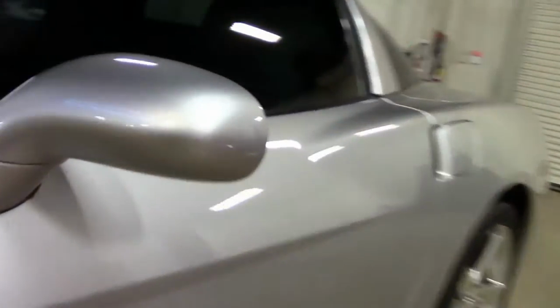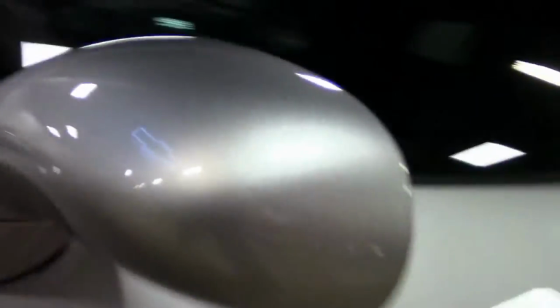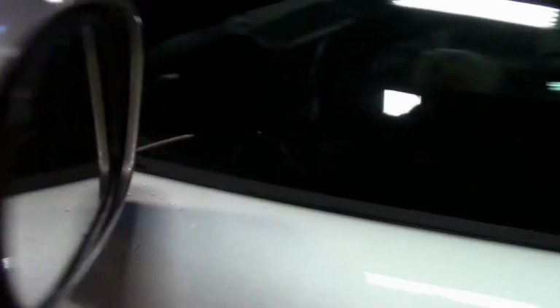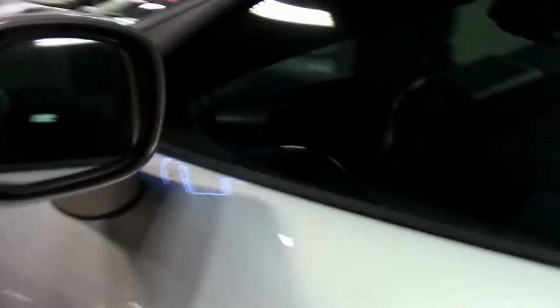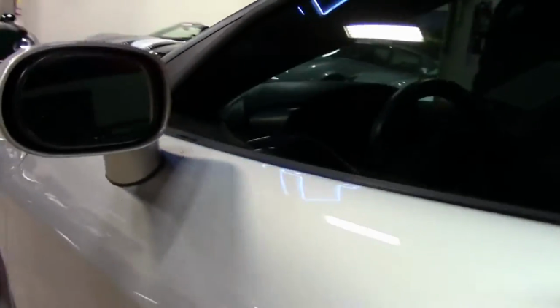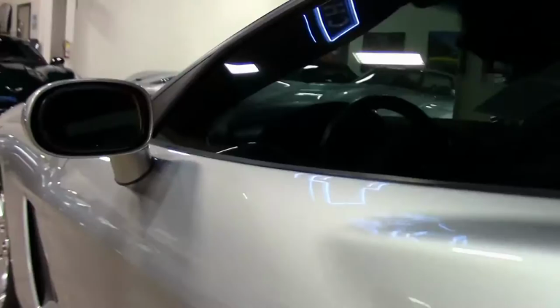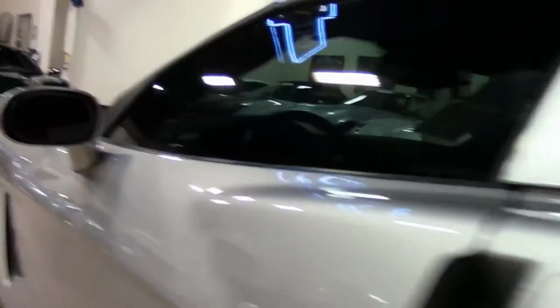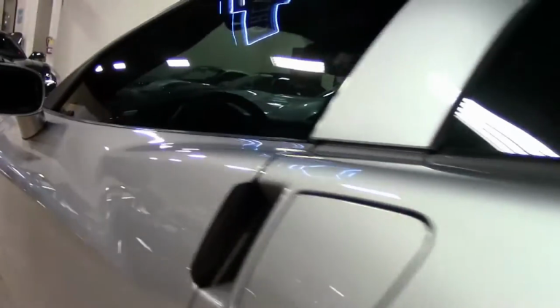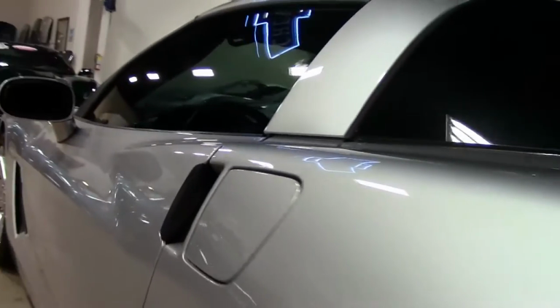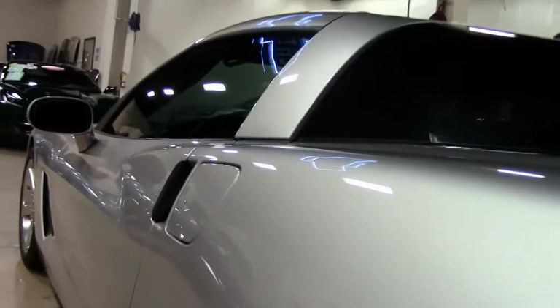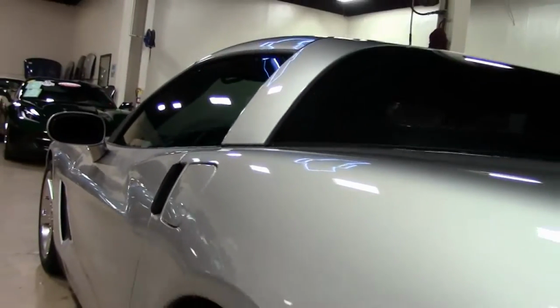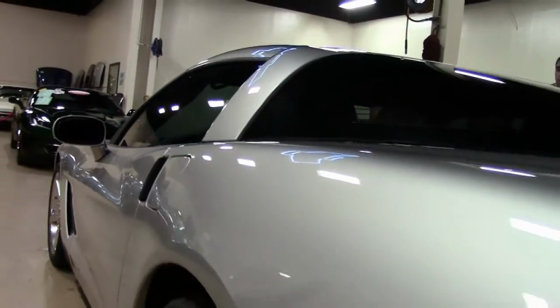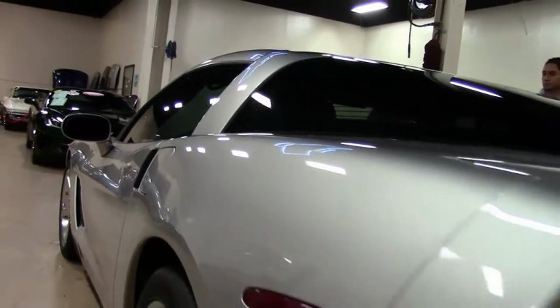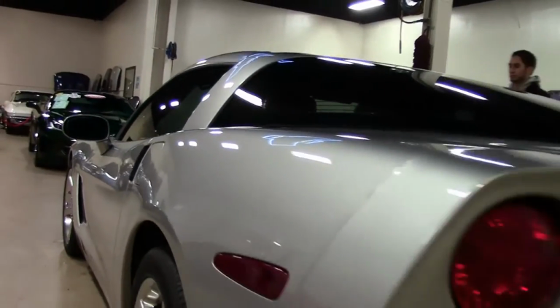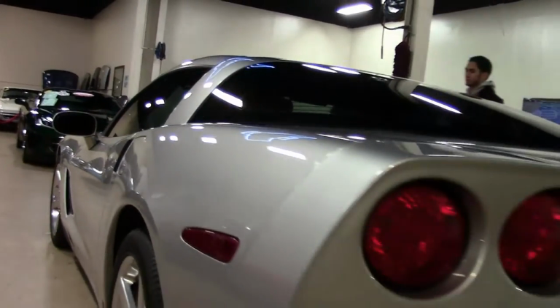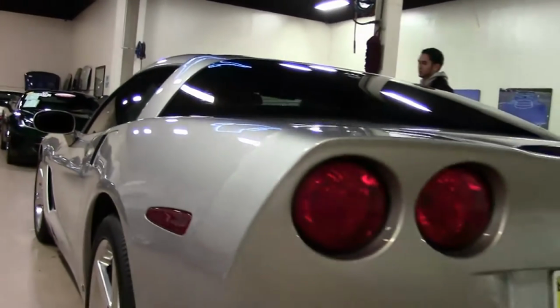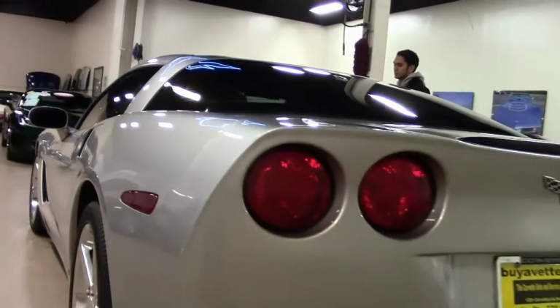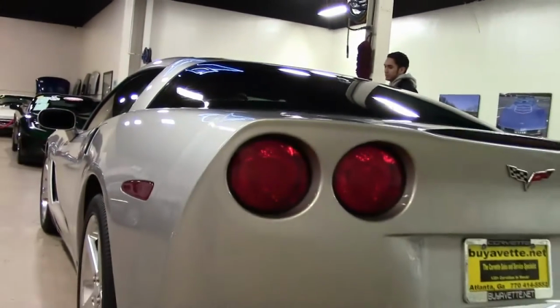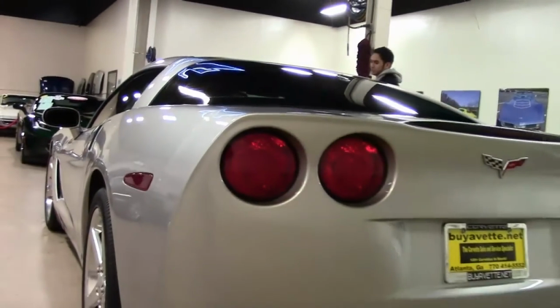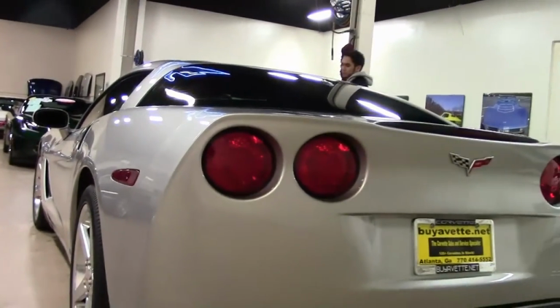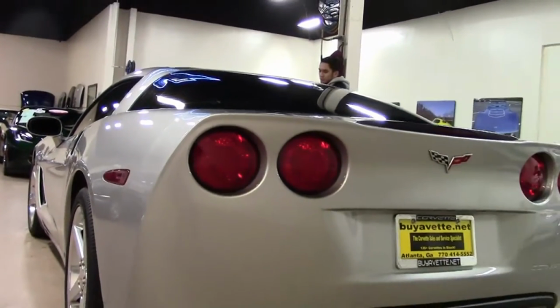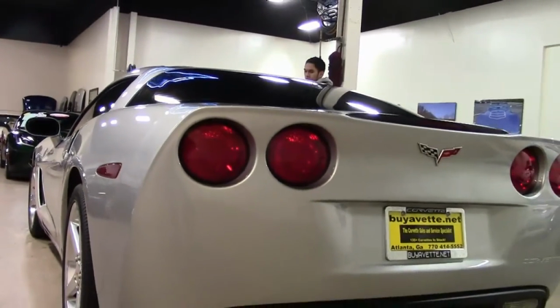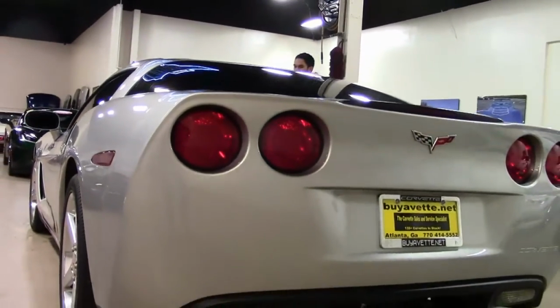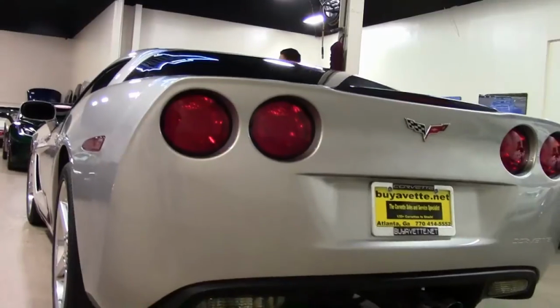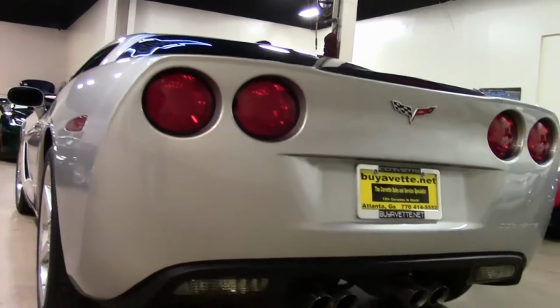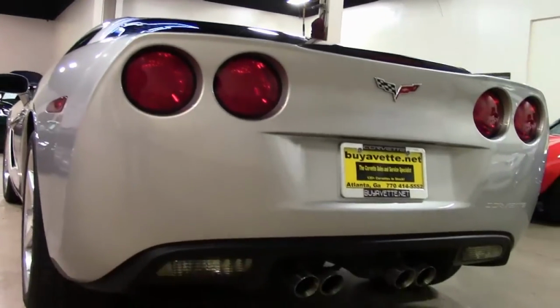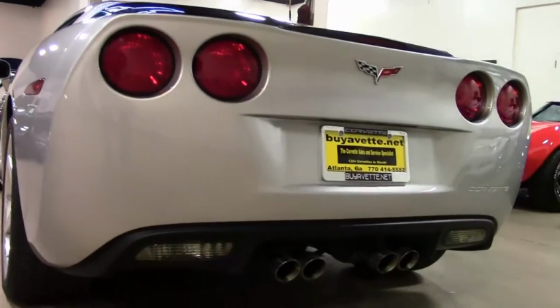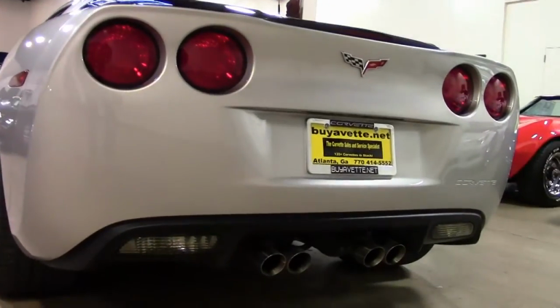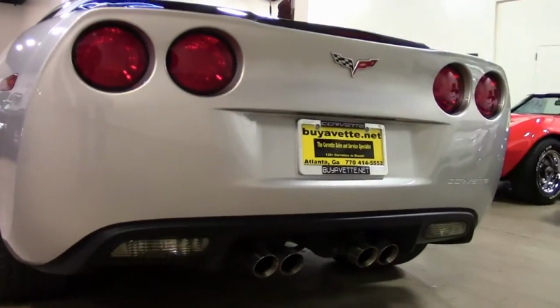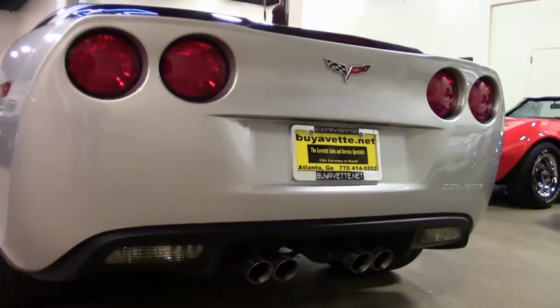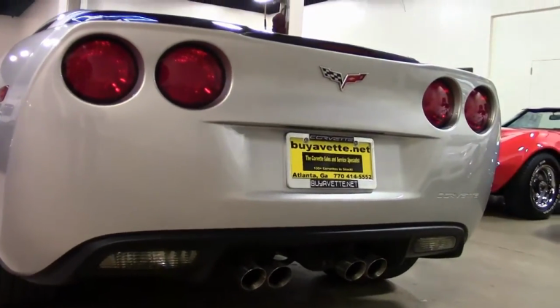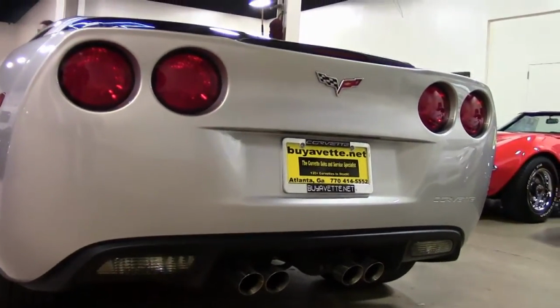This car does have the Z51 performance handling package. And this car is a 3LT, so it's fully loaded.